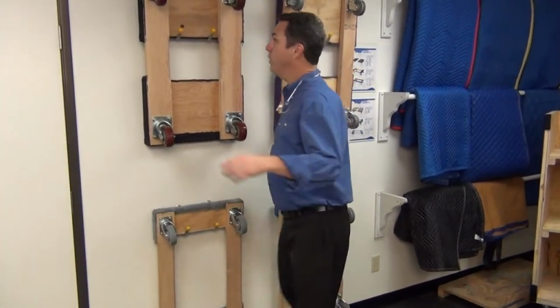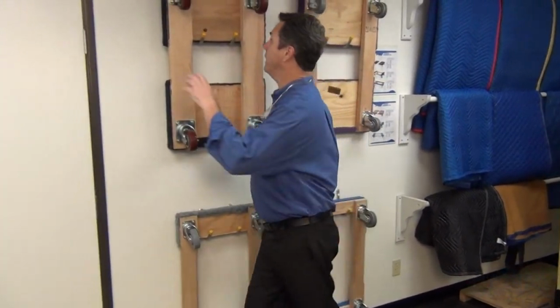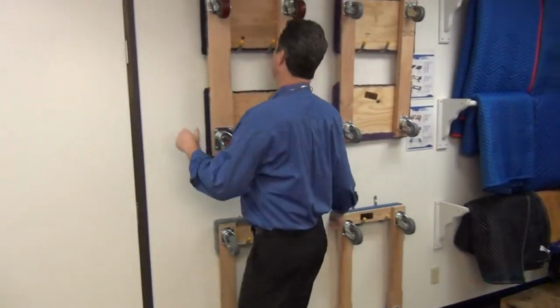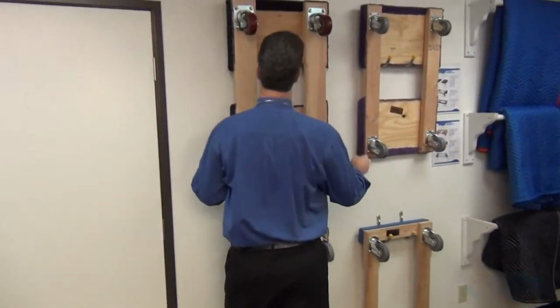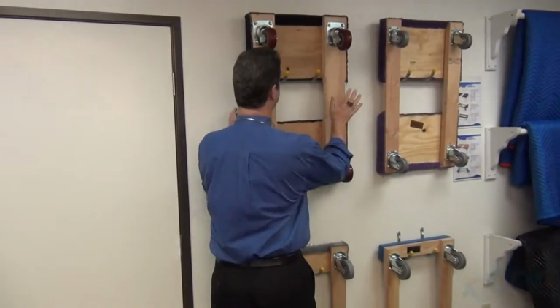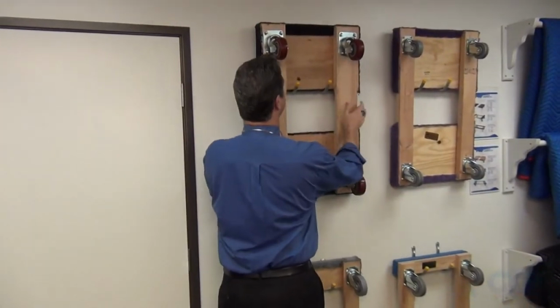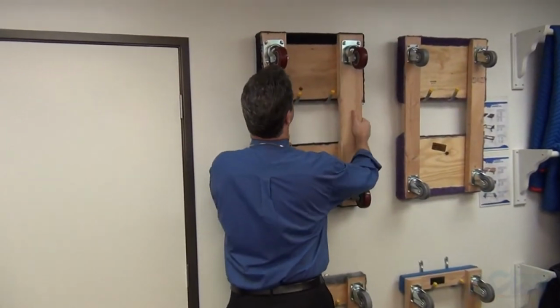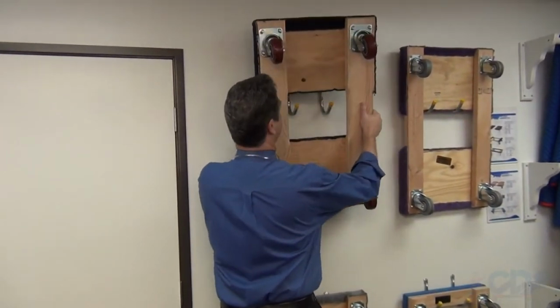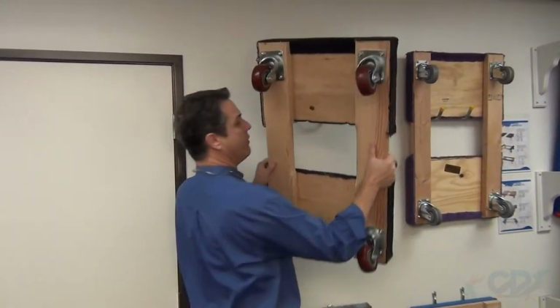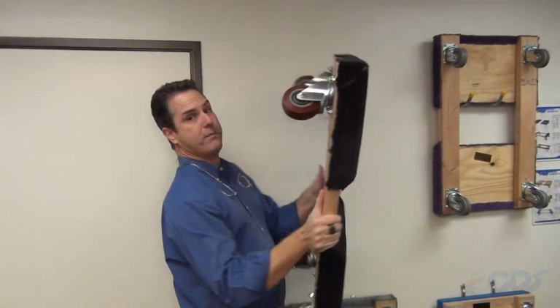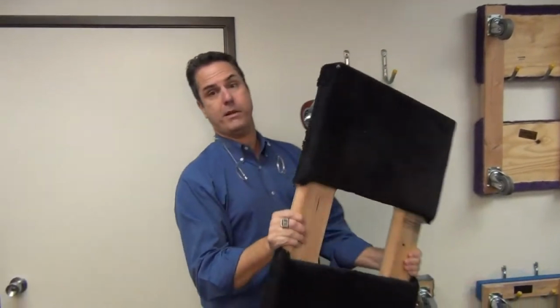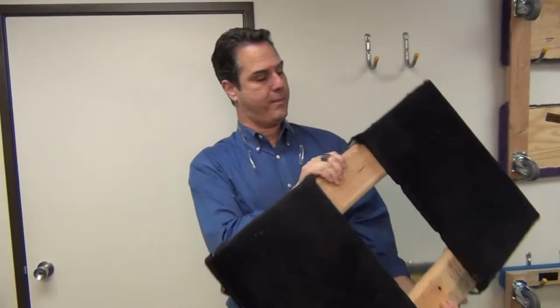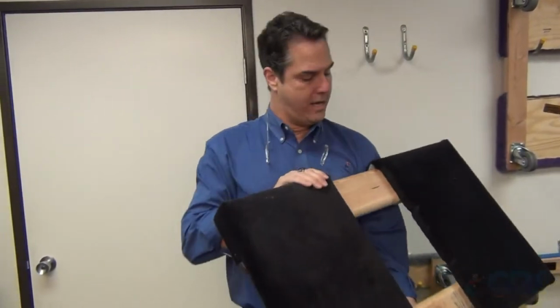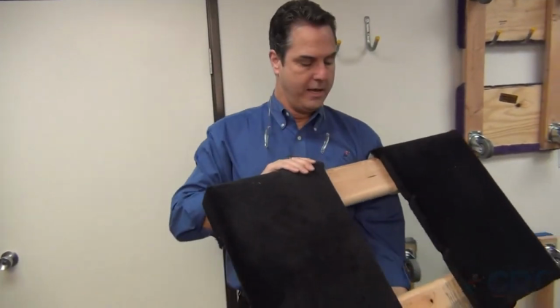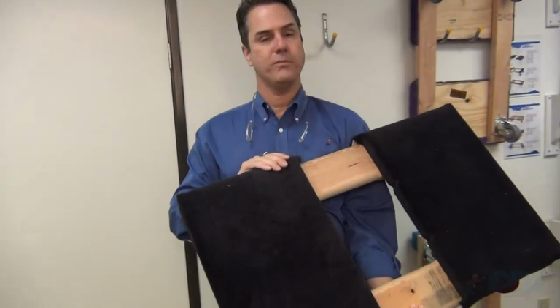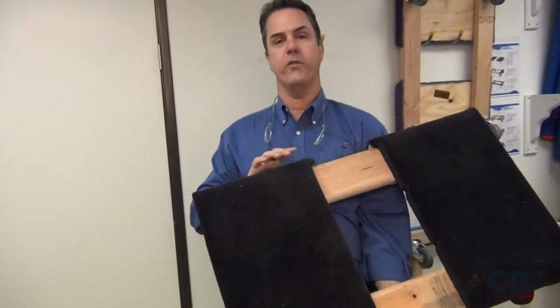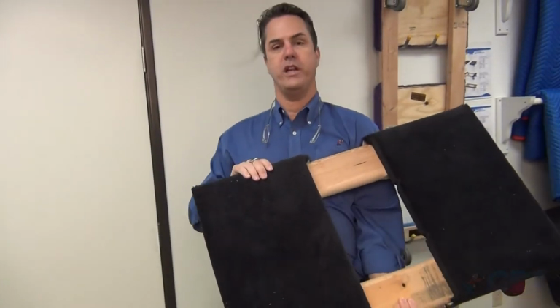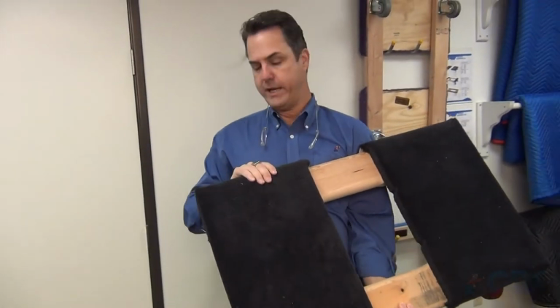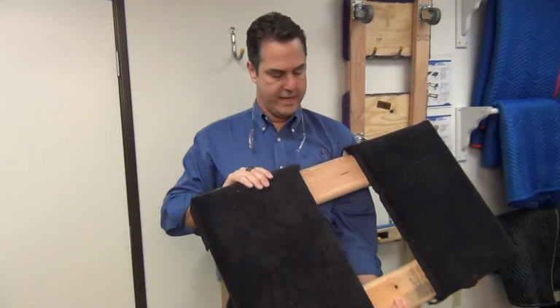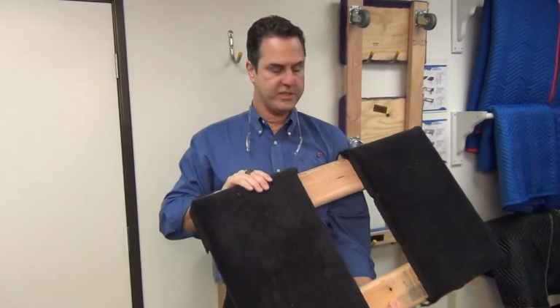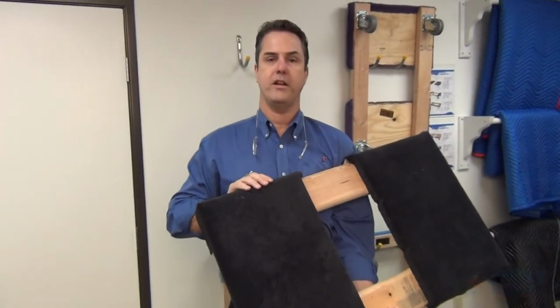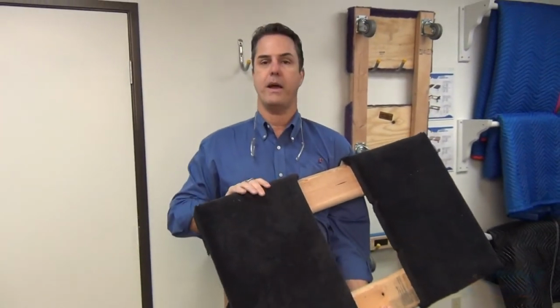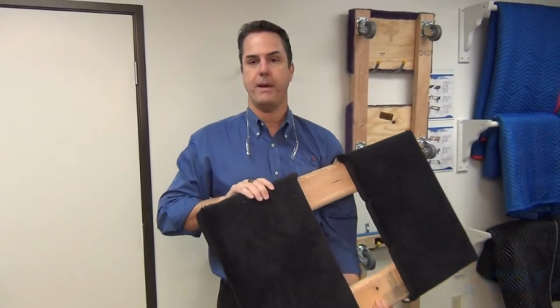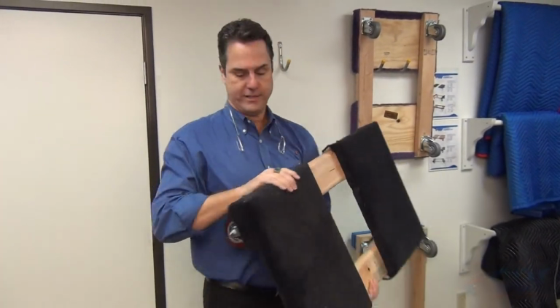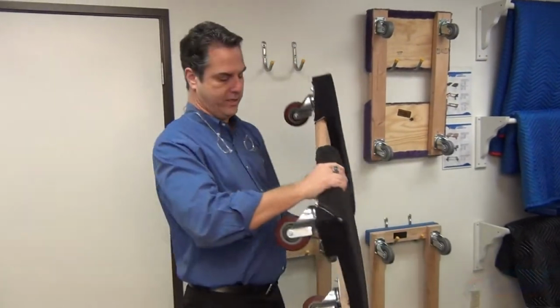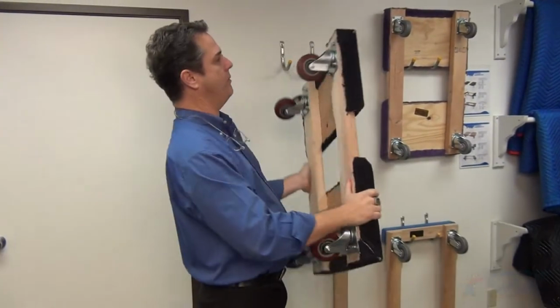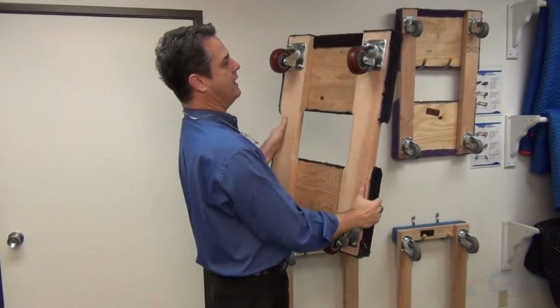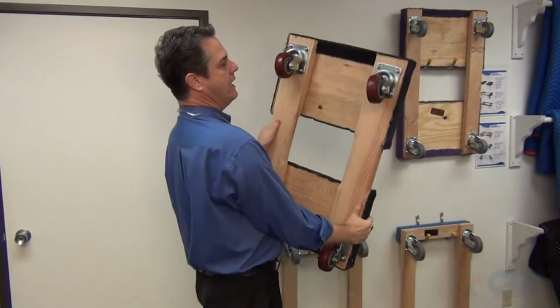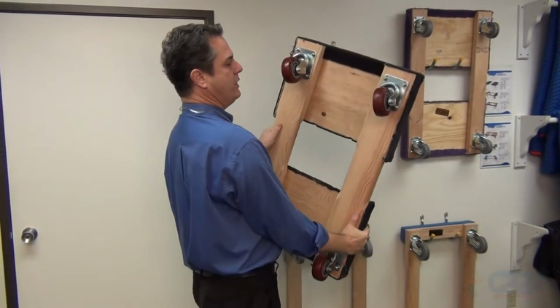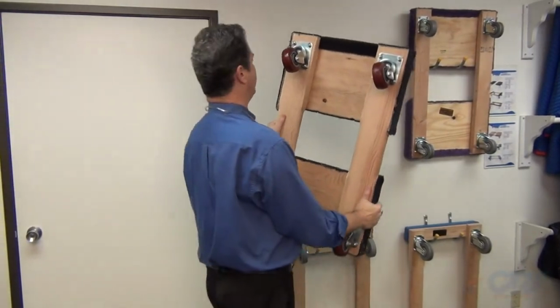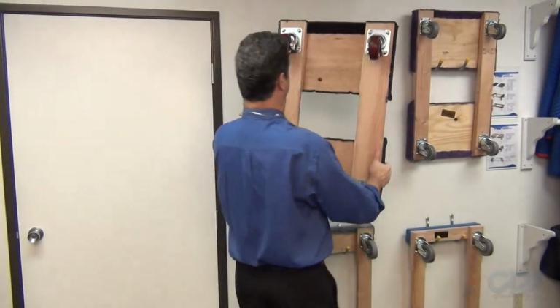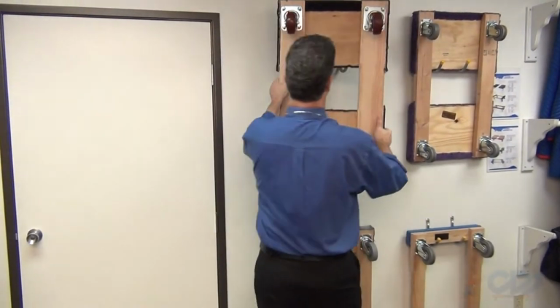Over here we have what we call the Big Mamma Jamma. This is more for machinery. It's a 1,600-pound capacity. You can tell by the heavy casters that are on it.